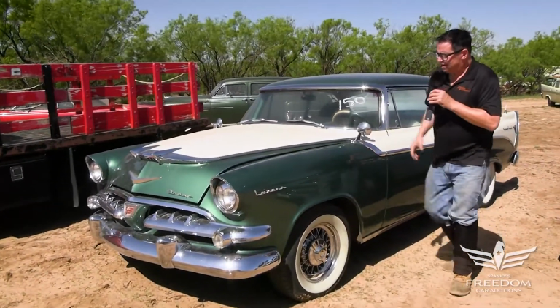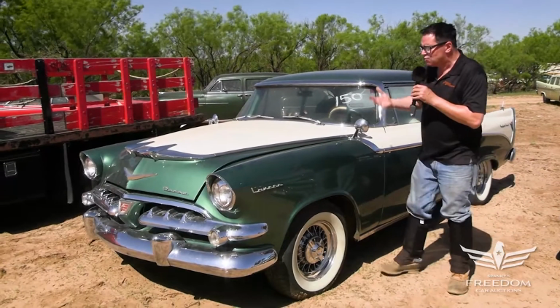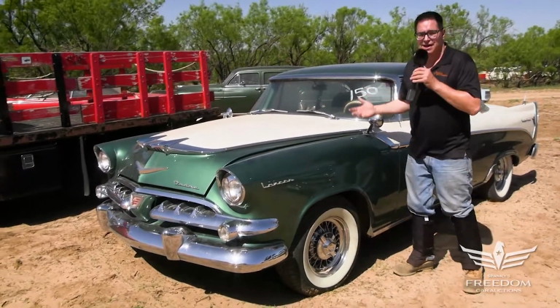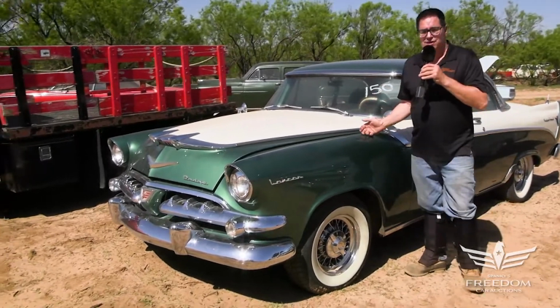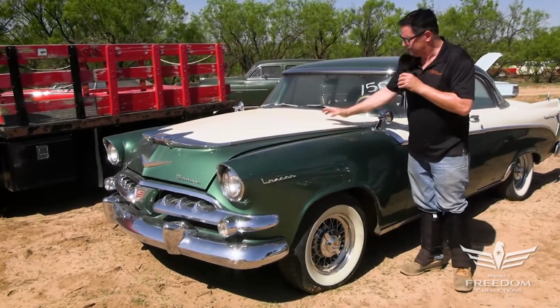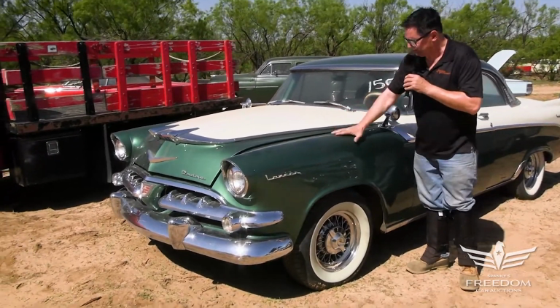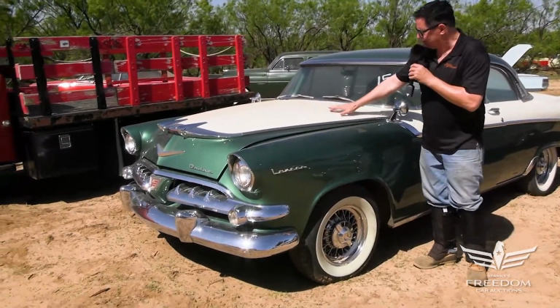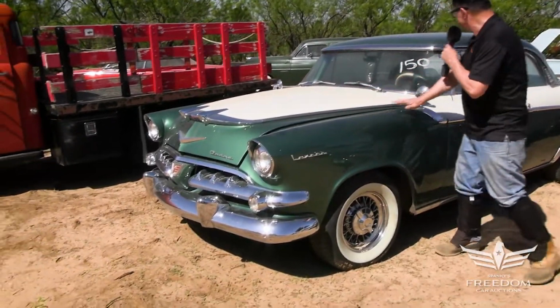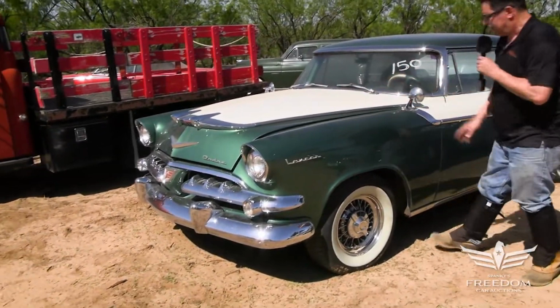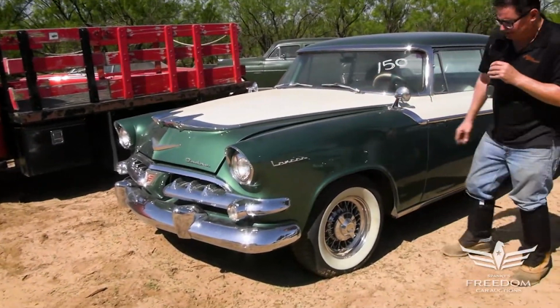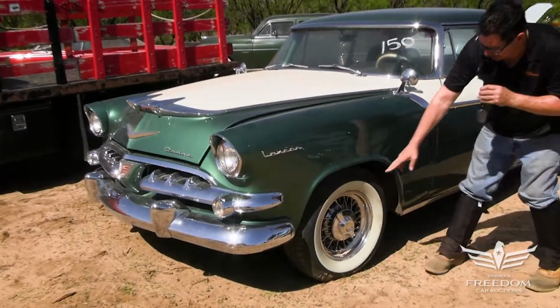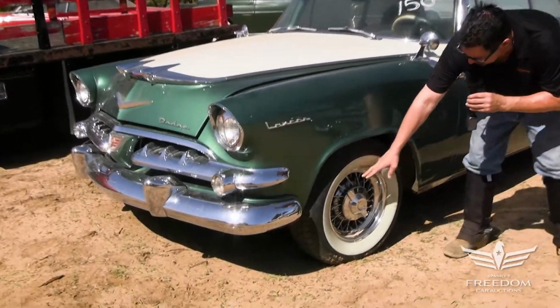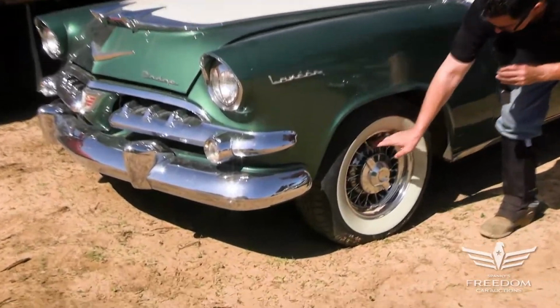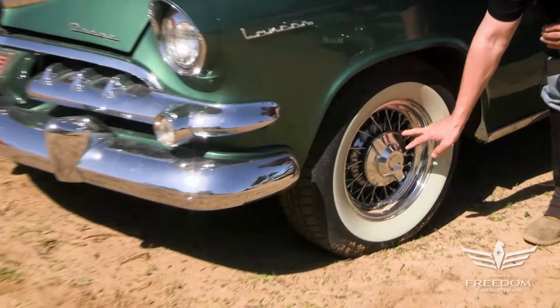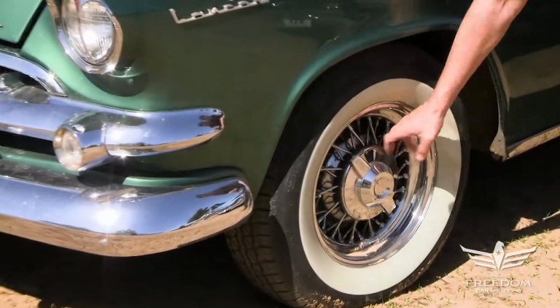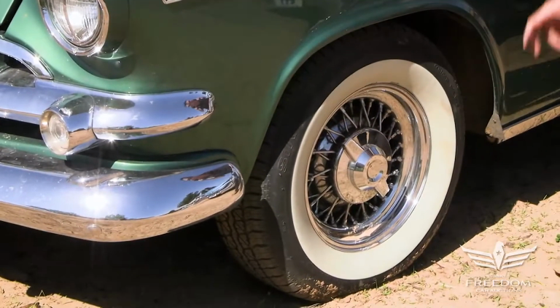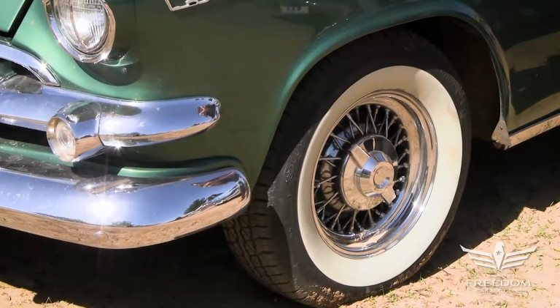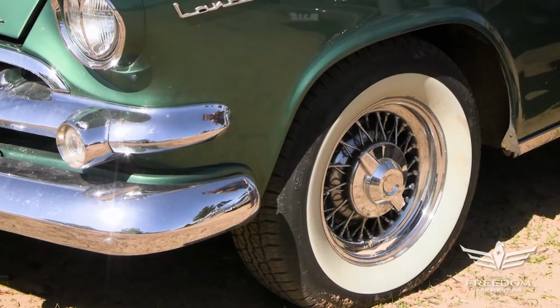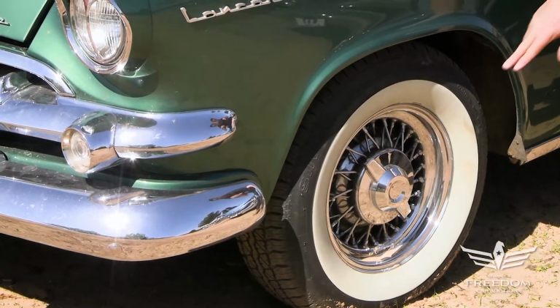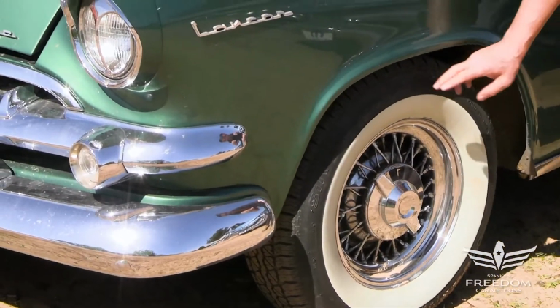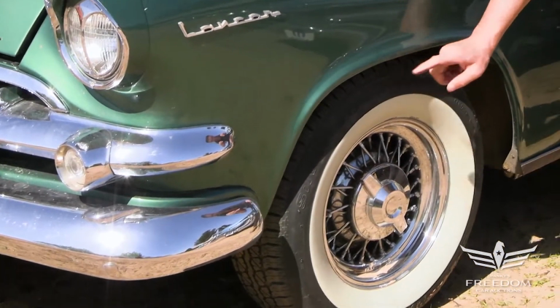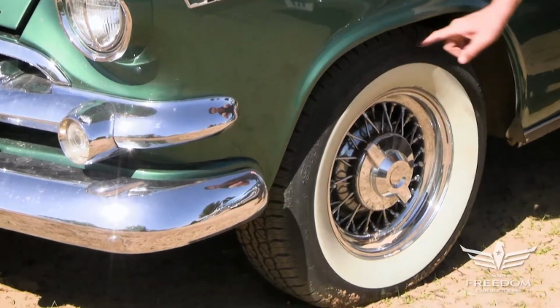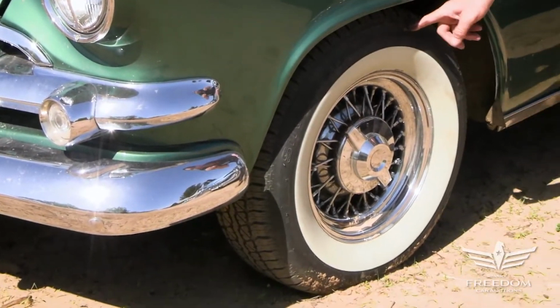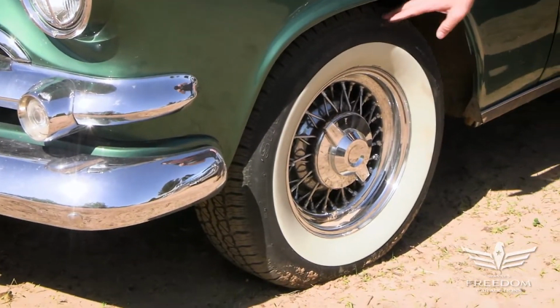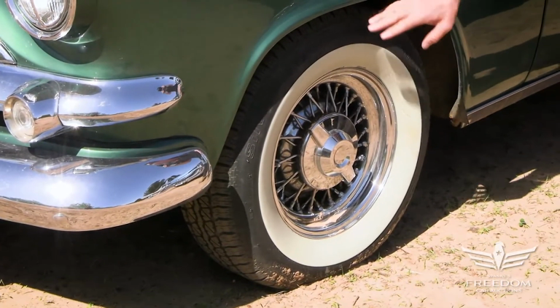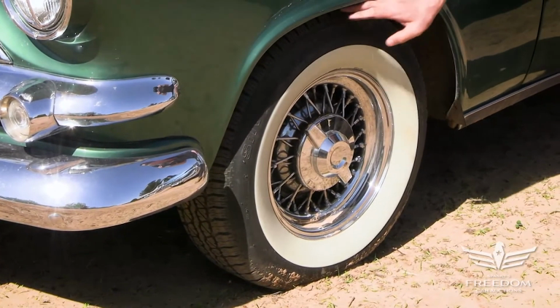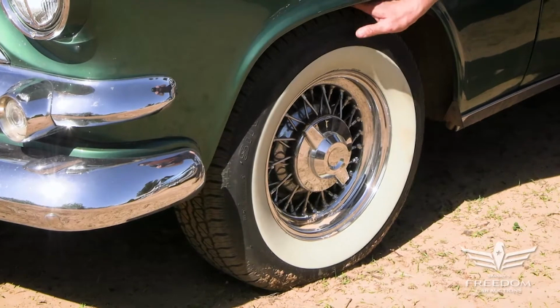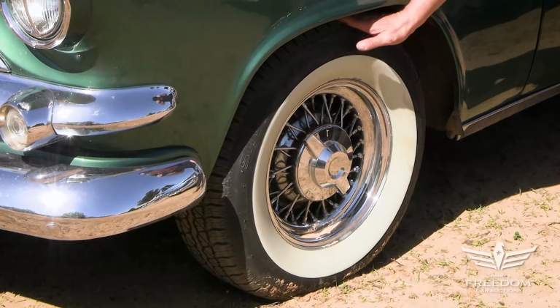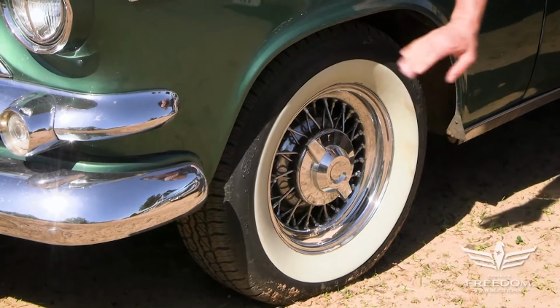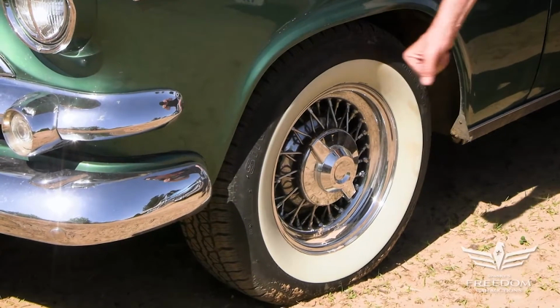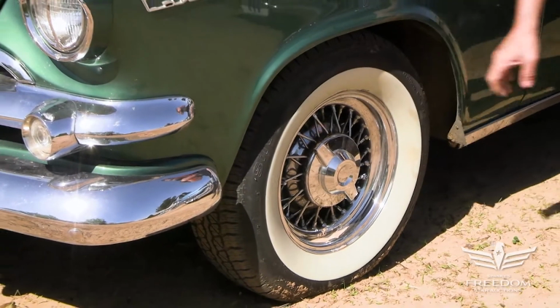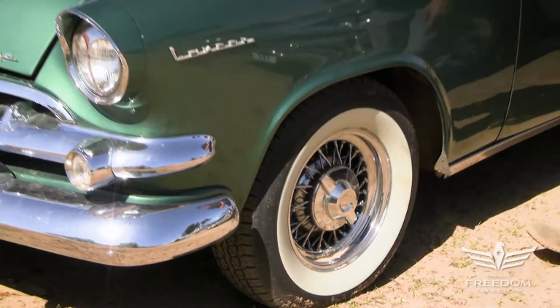Now, this is a restoration, clearly. We have the green, the white, Kelsey Hayes style wire wheels, which are a factory option, wide whites. These are BF Goodrich Silvertown Radials, so they're old look, modern ride — very nice.